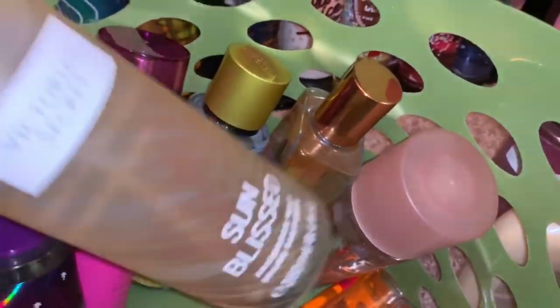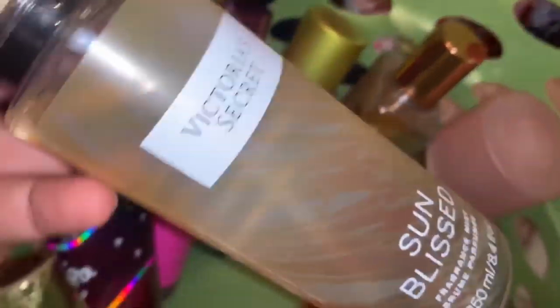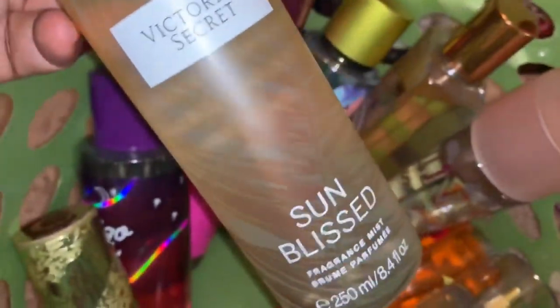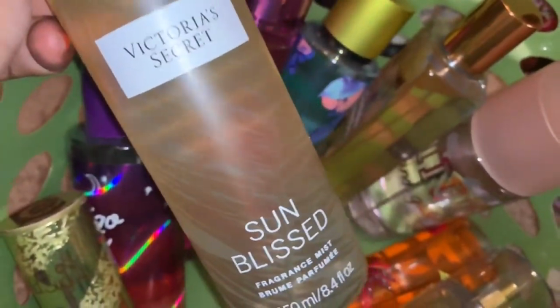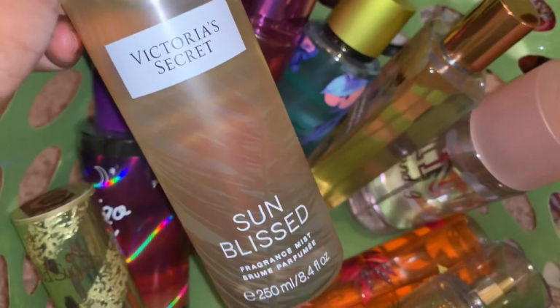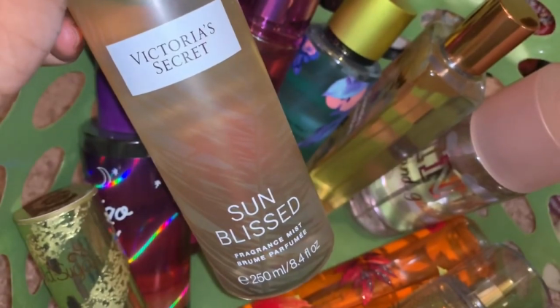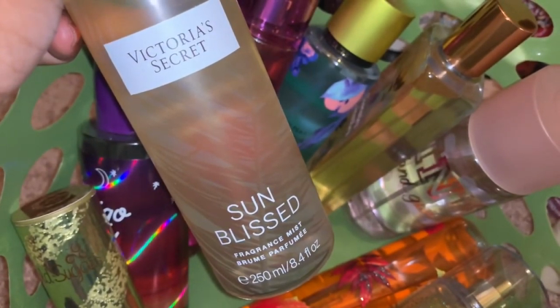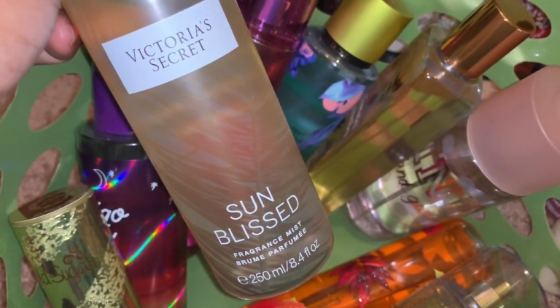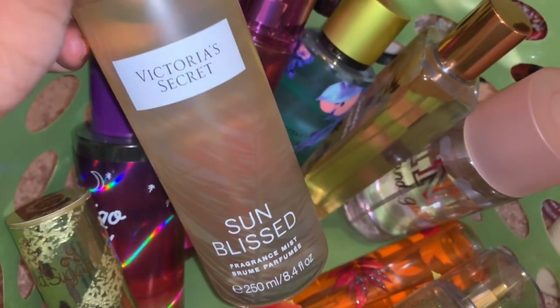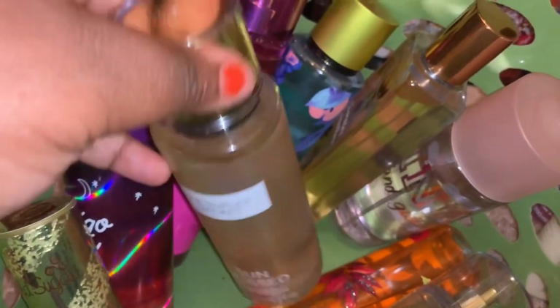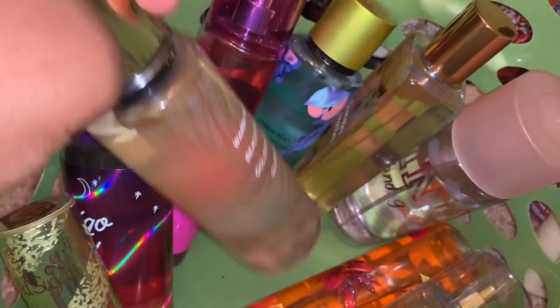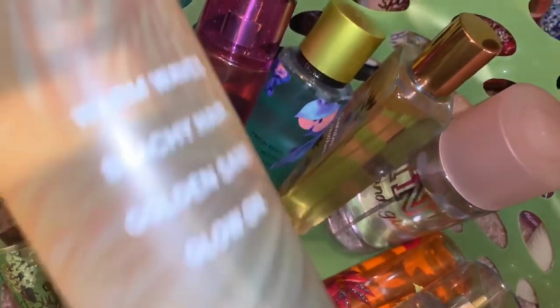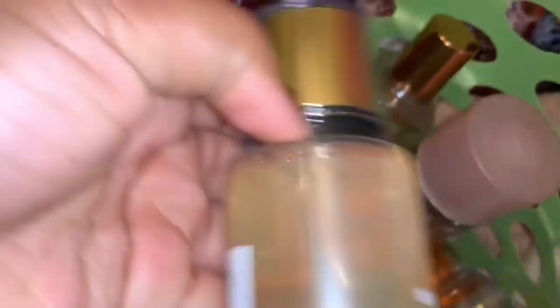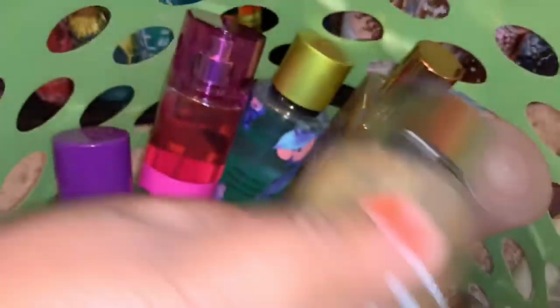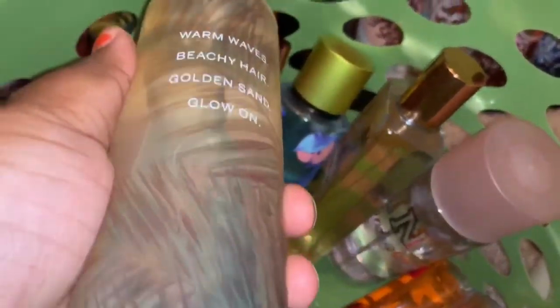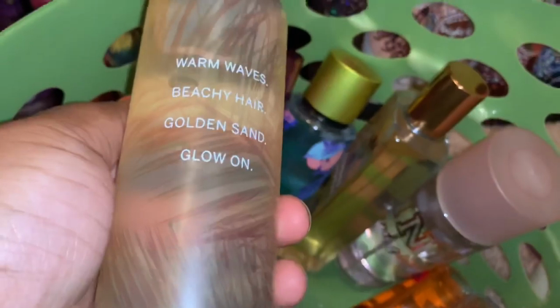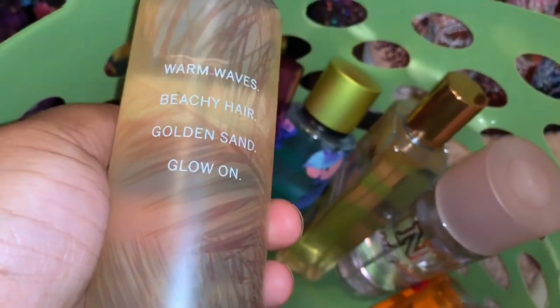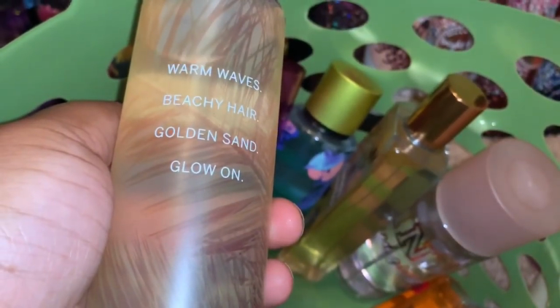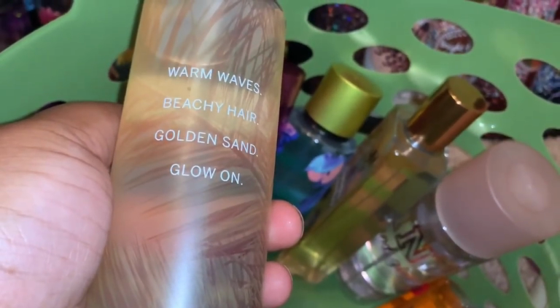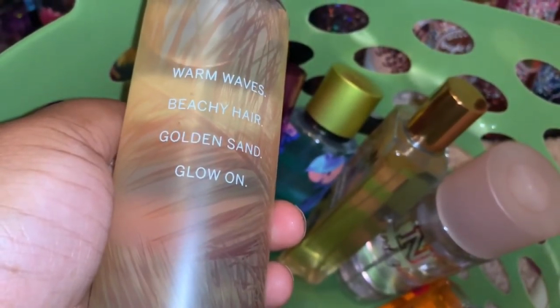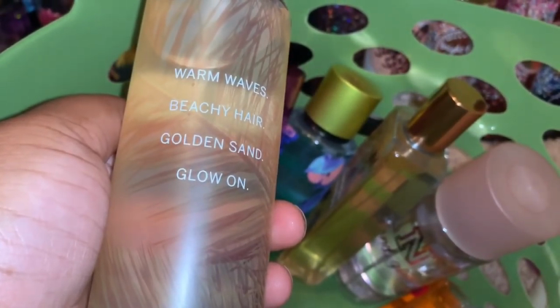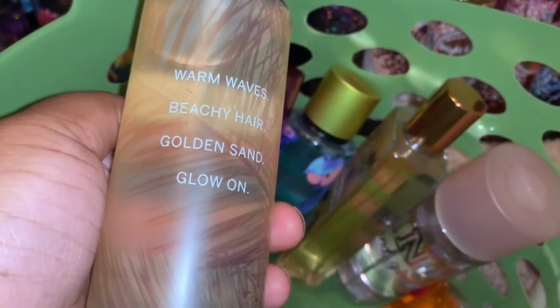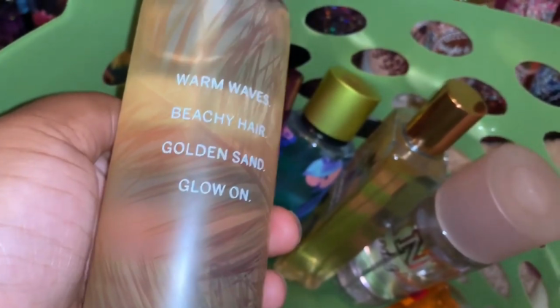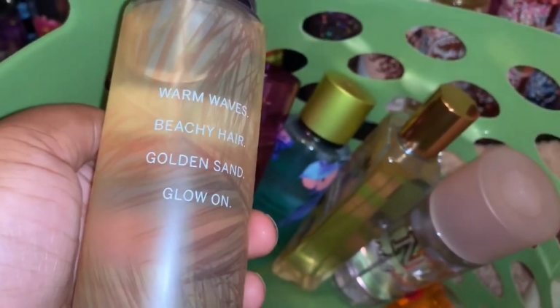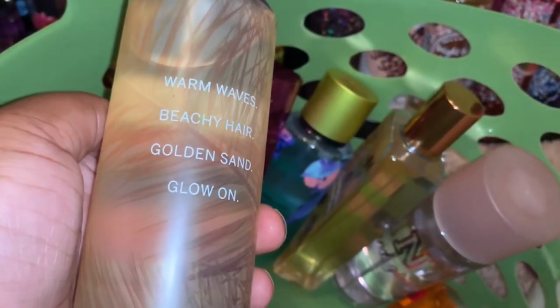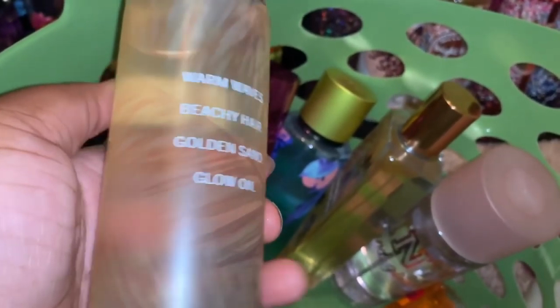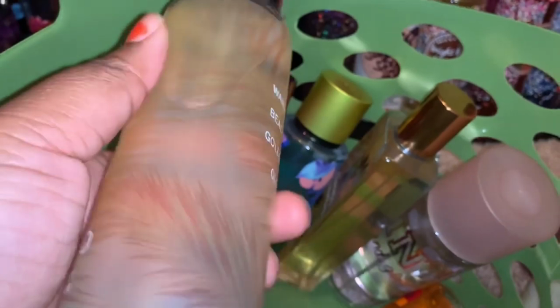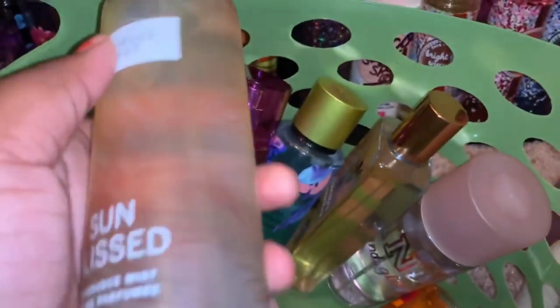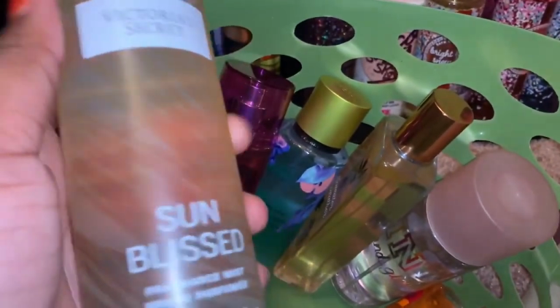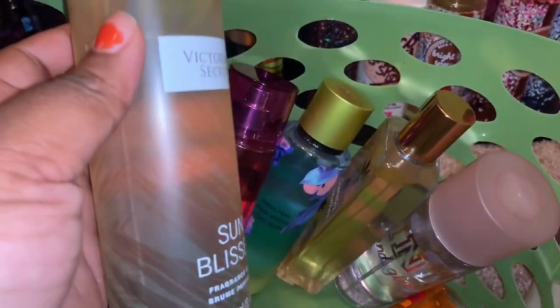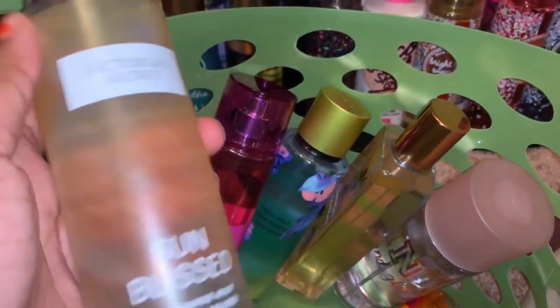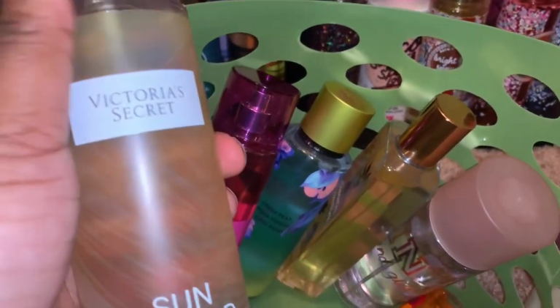The next thing I'm decluttering from Victoria's Secret is Sun Bliss. The scent notes for this are warm waves, beachy hair, golden sand, and glow on. I think I have this listed on Mercari.